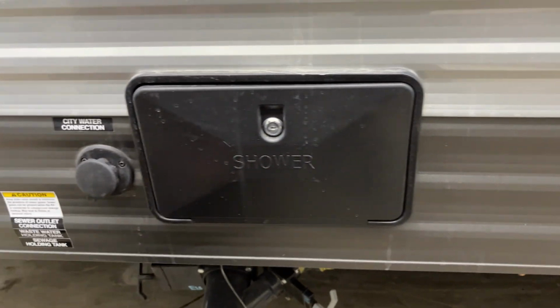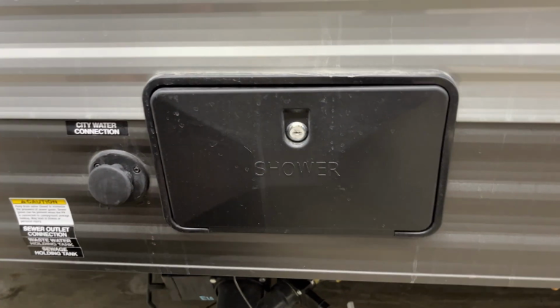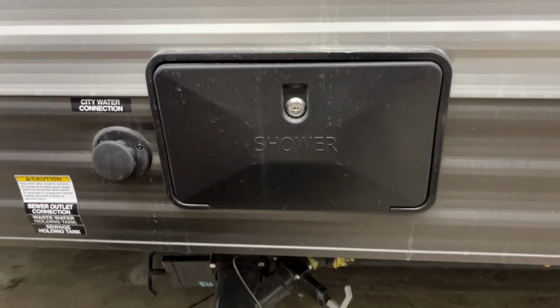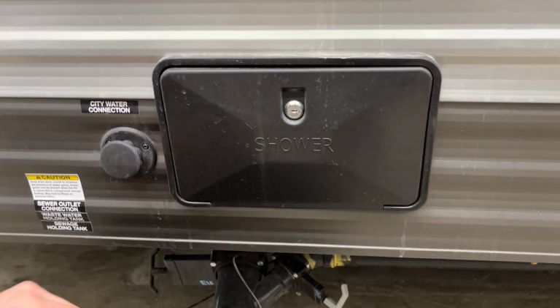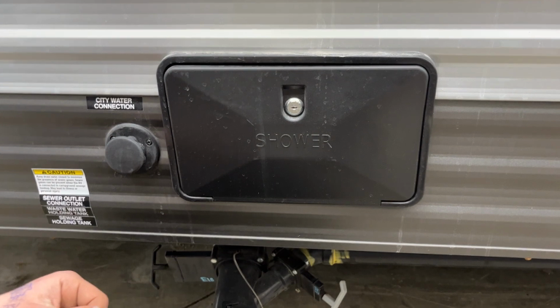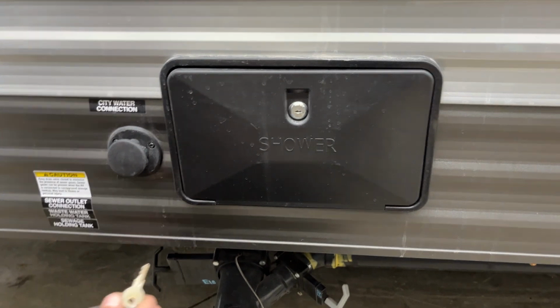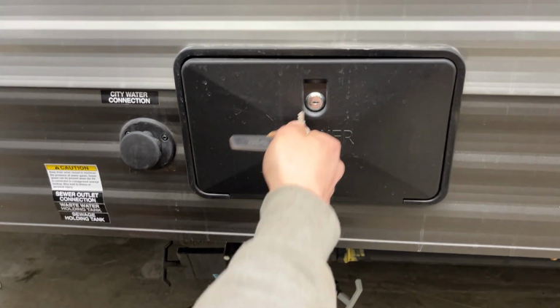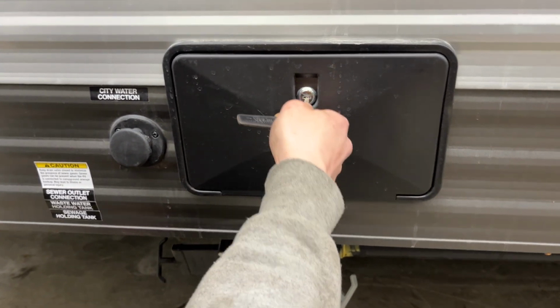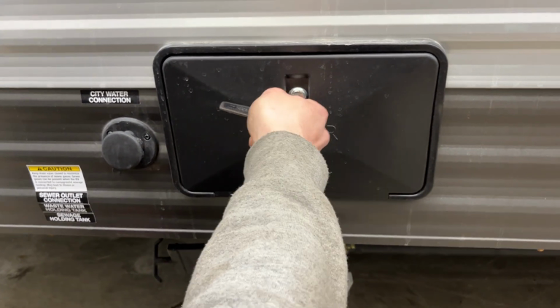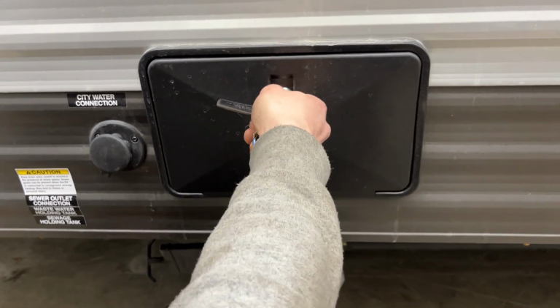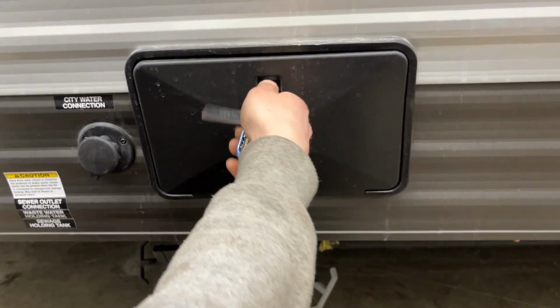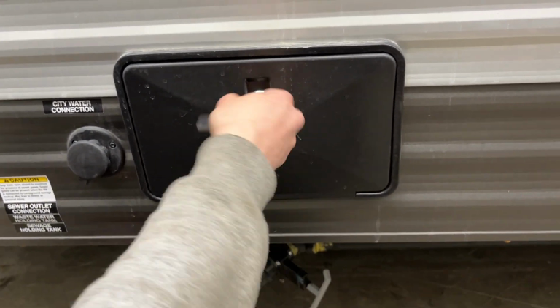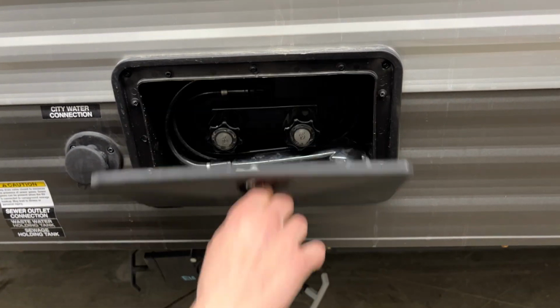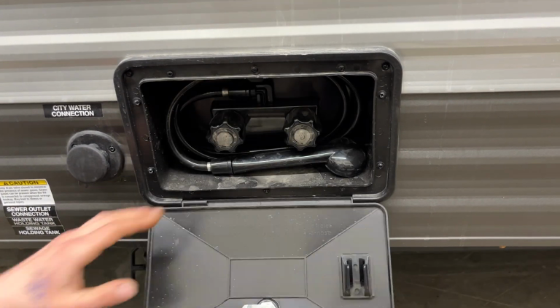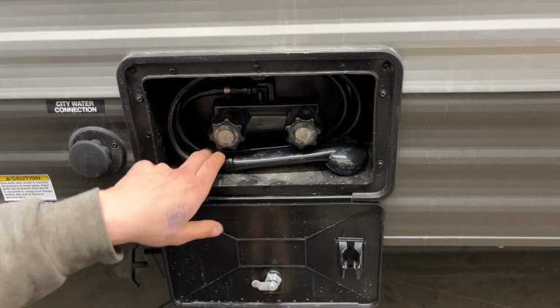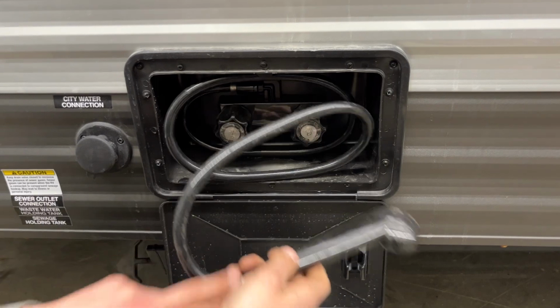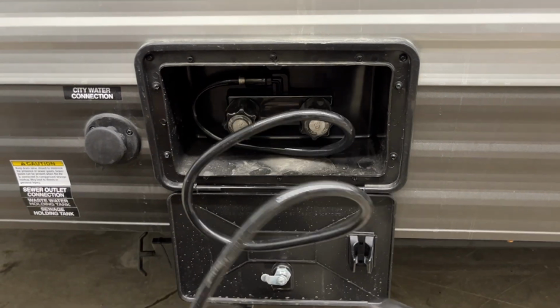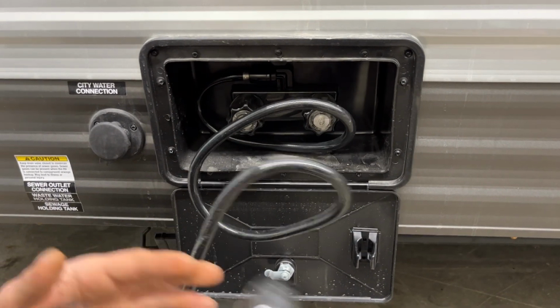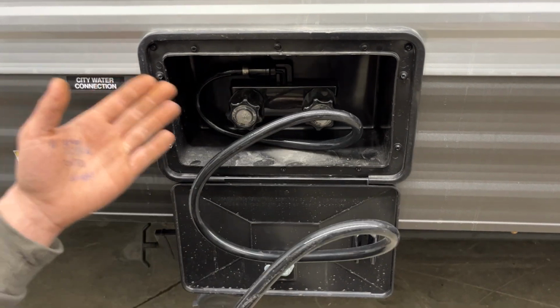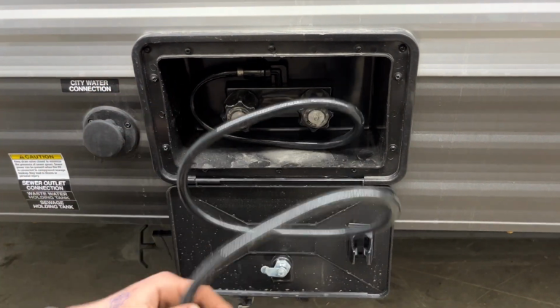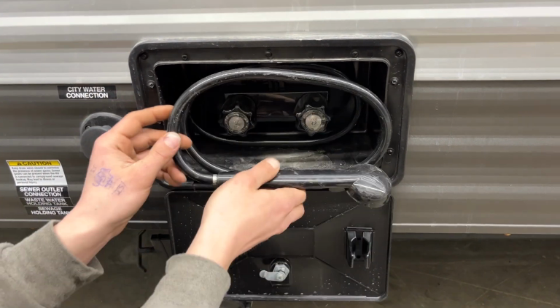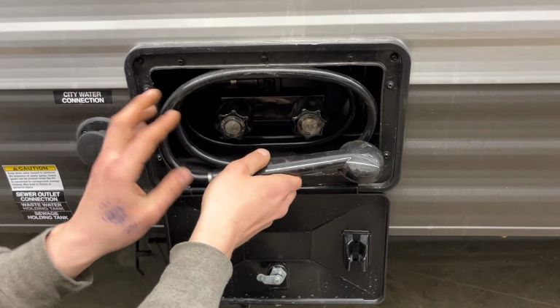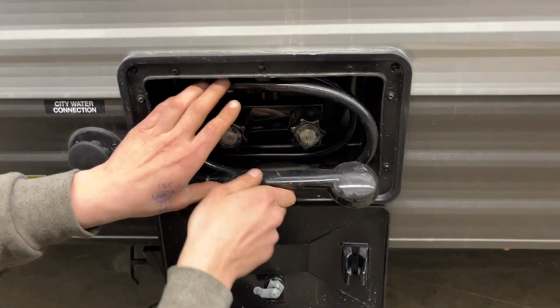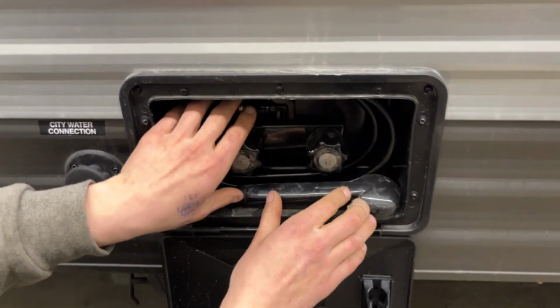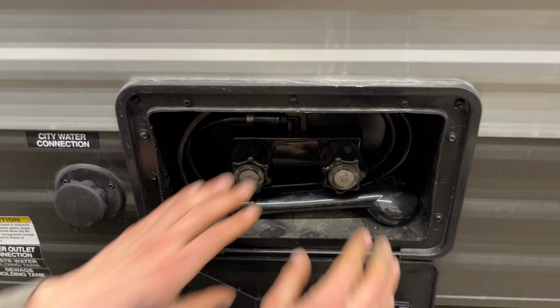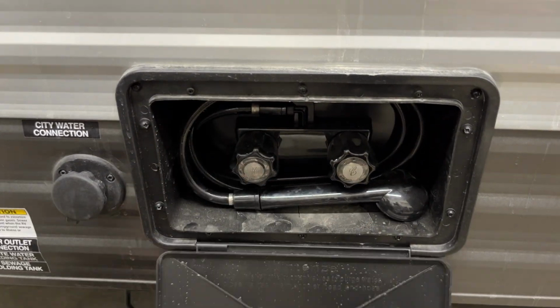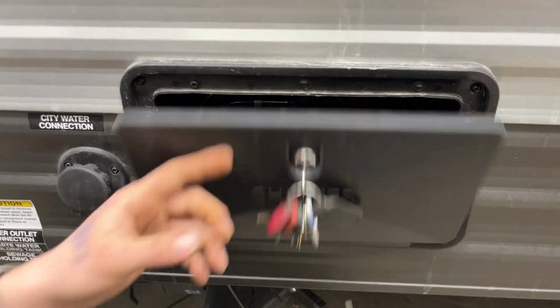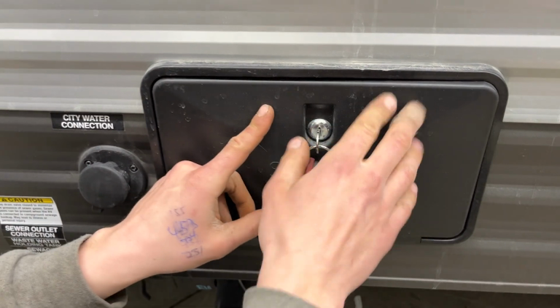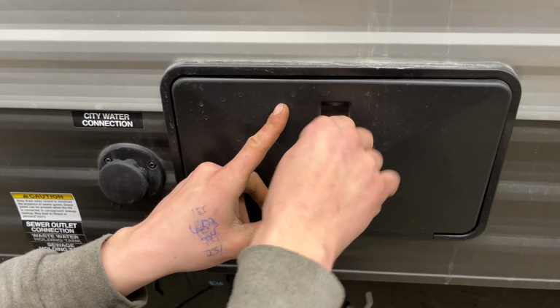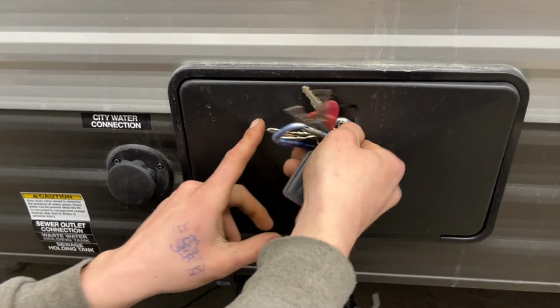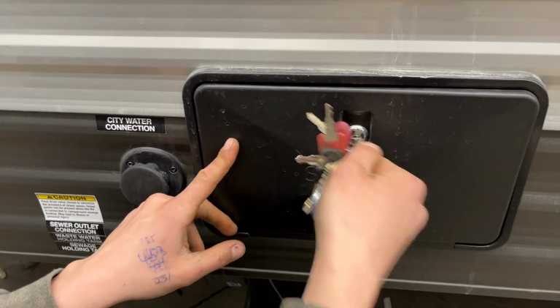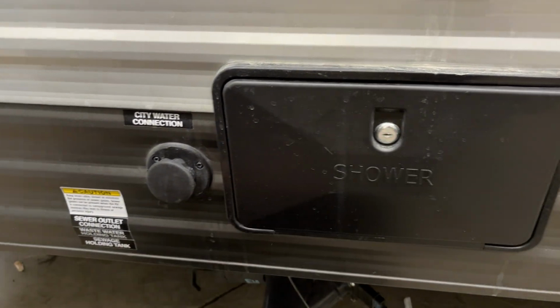Ahead from there, you'll find your exterior shower. You'll get a key just like this one — stick it in and open it up. You get a three-foot hose, a standard head, hot and cold water. So if the dog's out getting muddy, you can spray them off before they get inside. Once you're done, just close it back up and lock it back down.